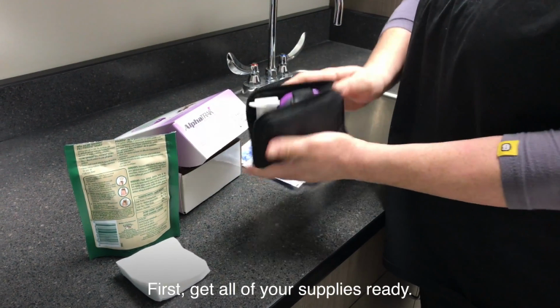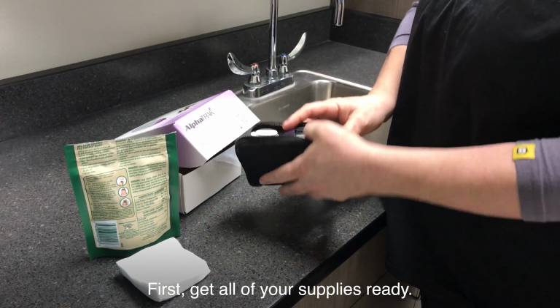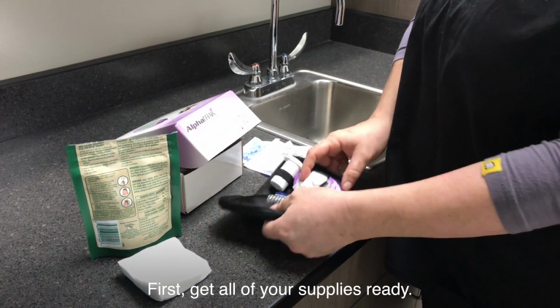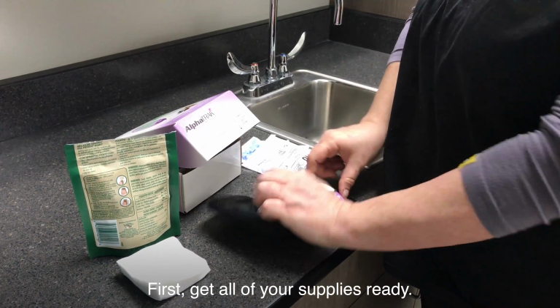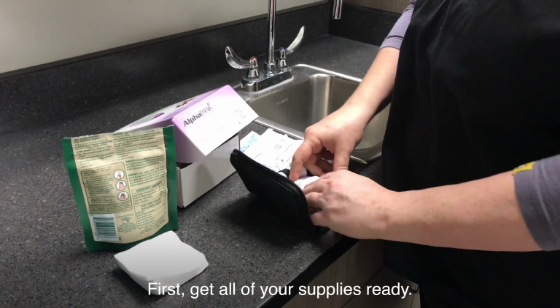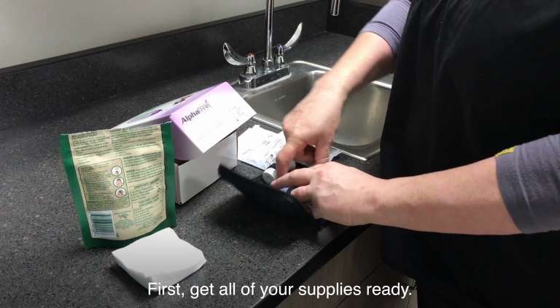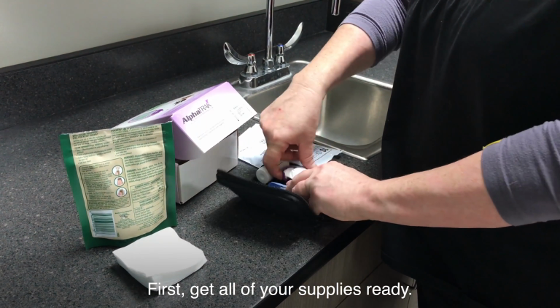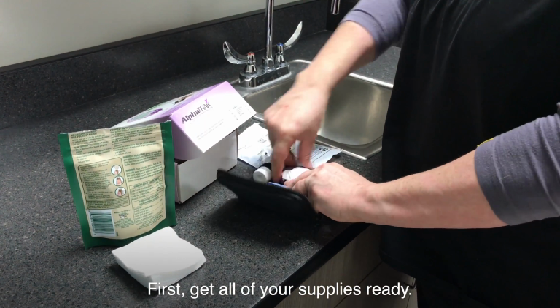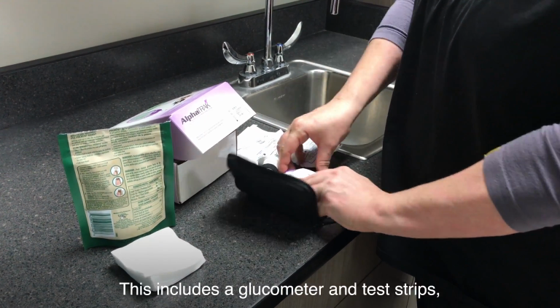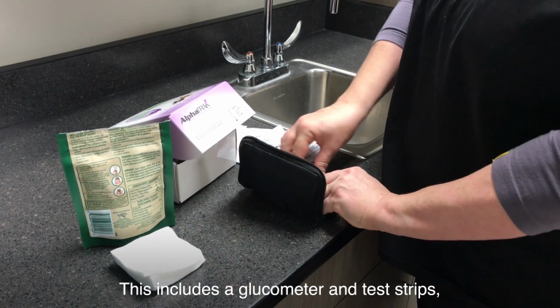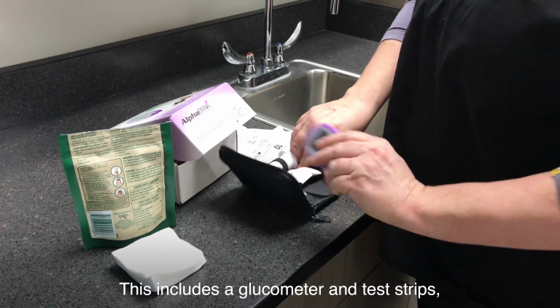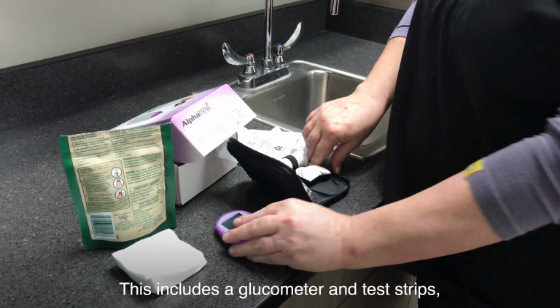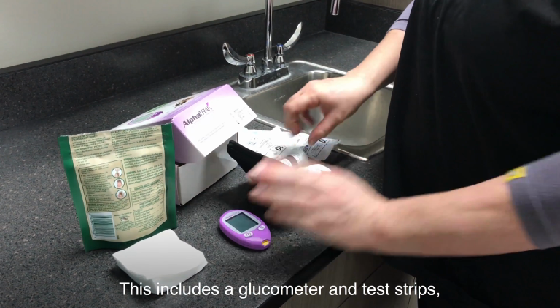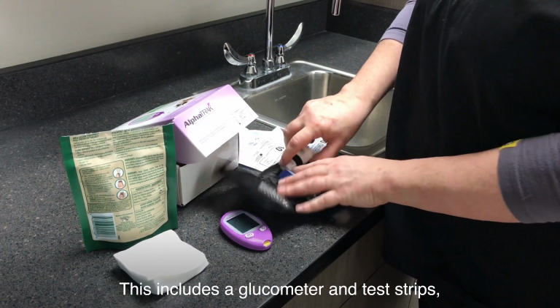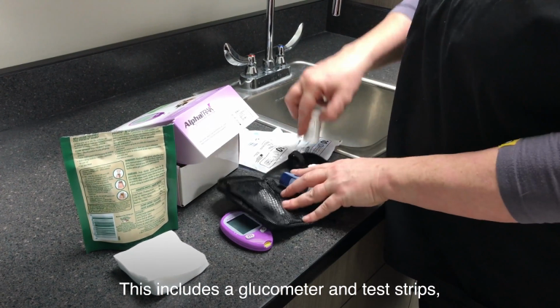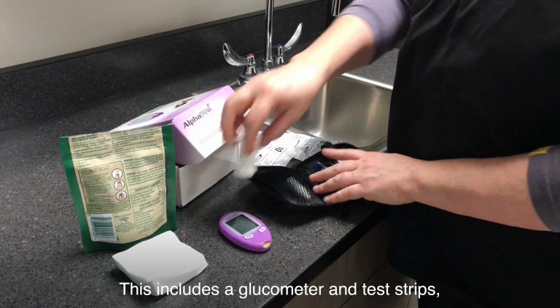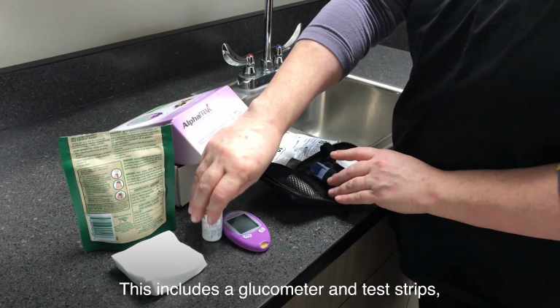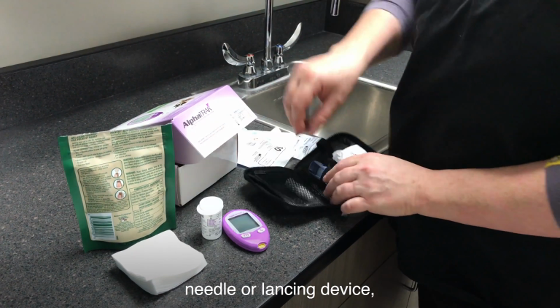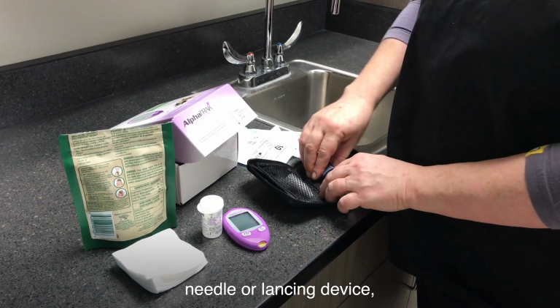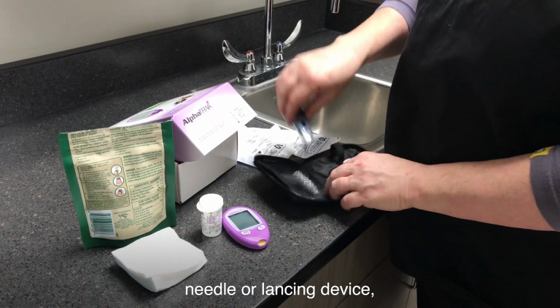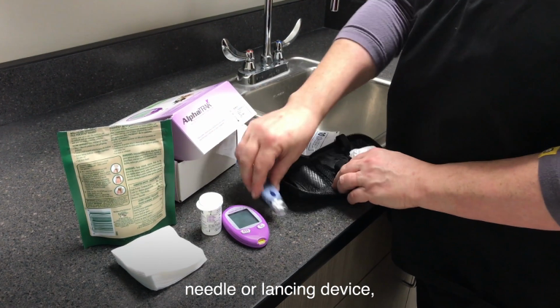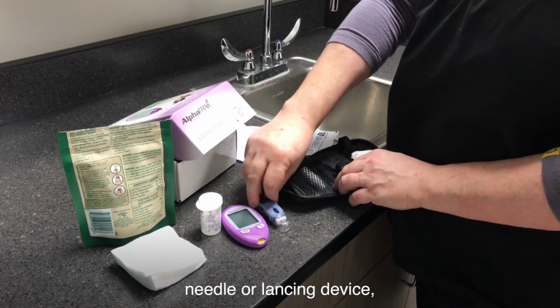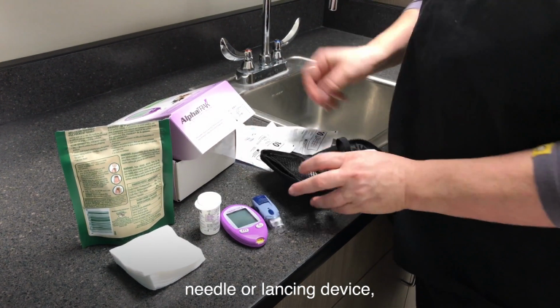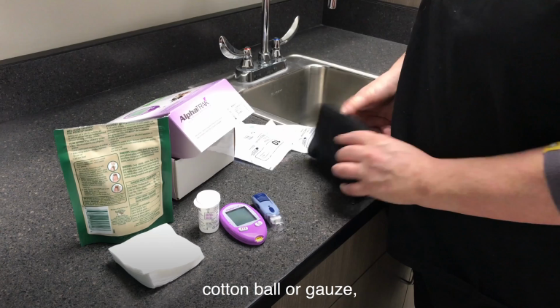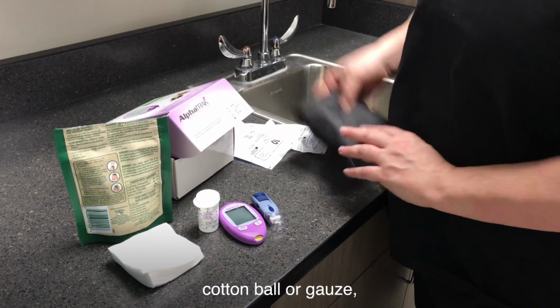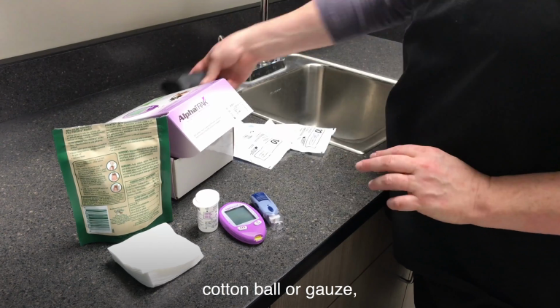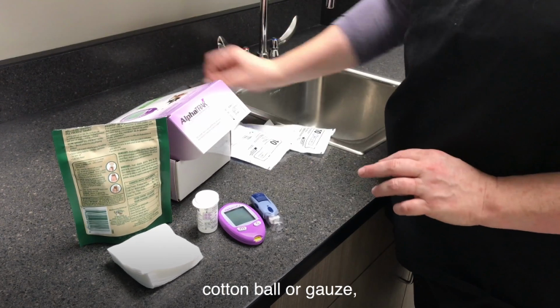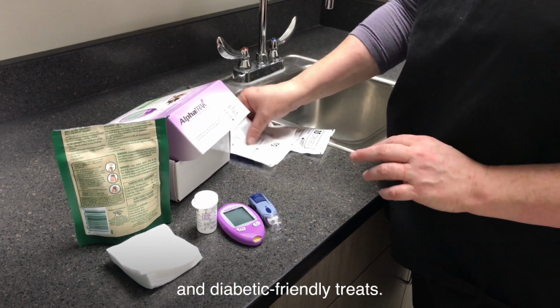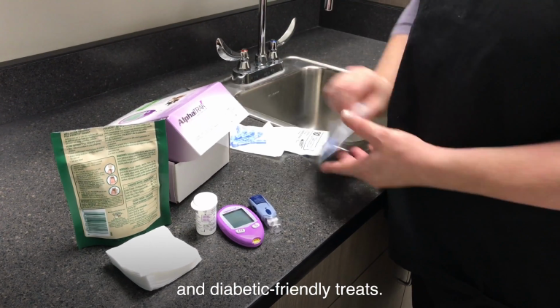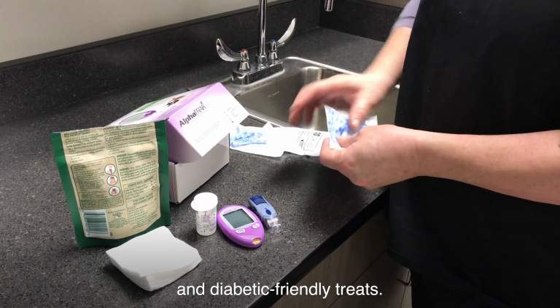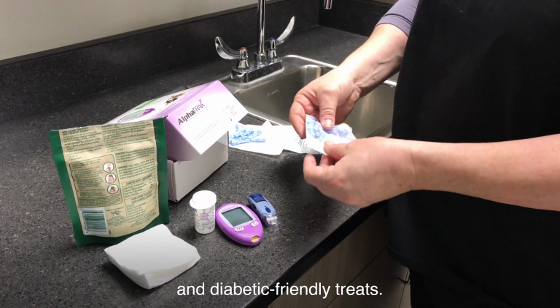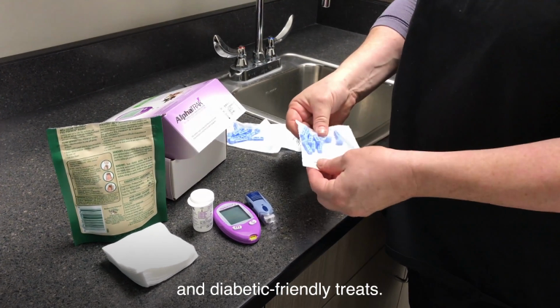First, get all of your supplies ready. This includes a glucometer and test strips, needle or lancing device, cotton ball or gauze, and diabetic-friendly treats.